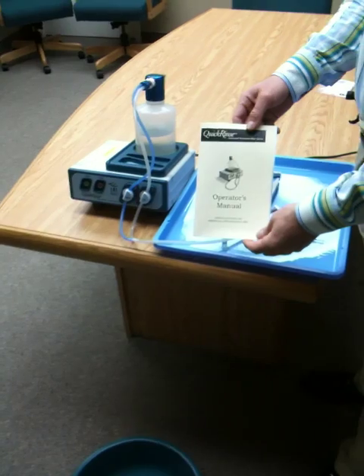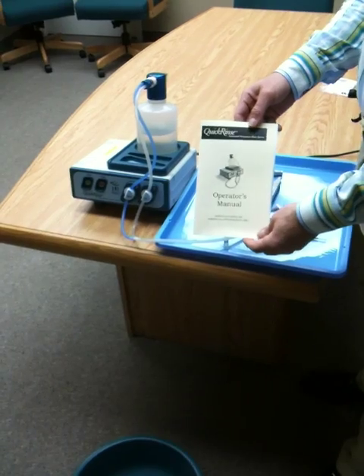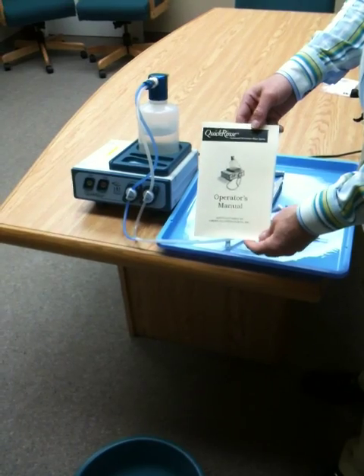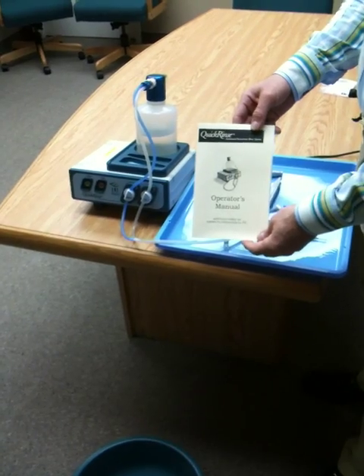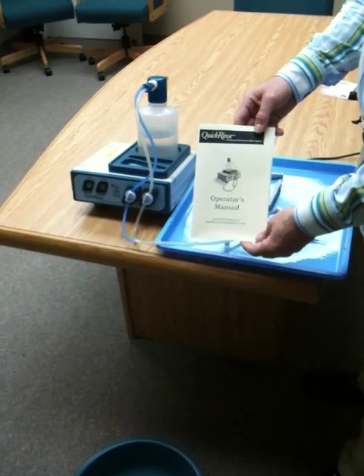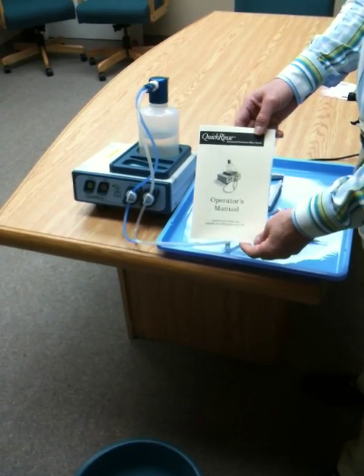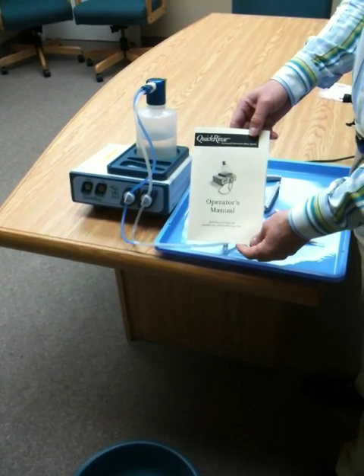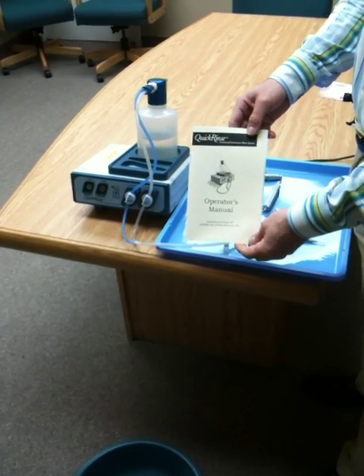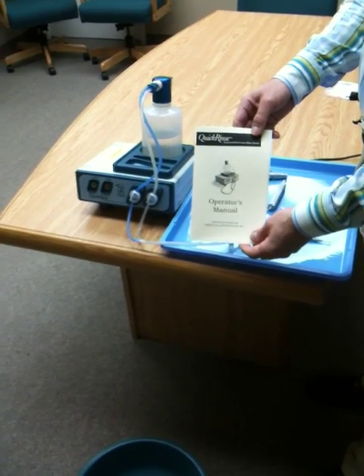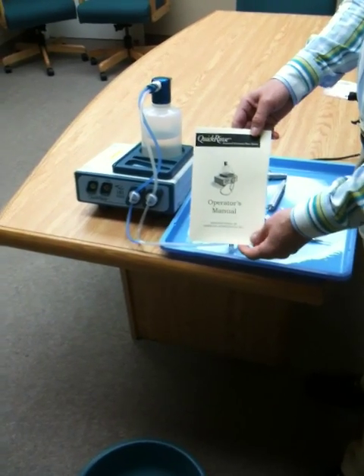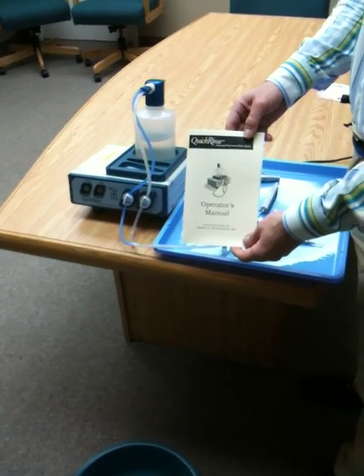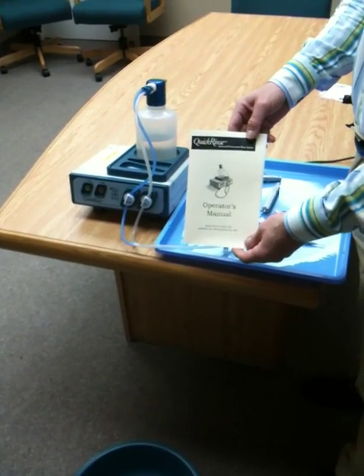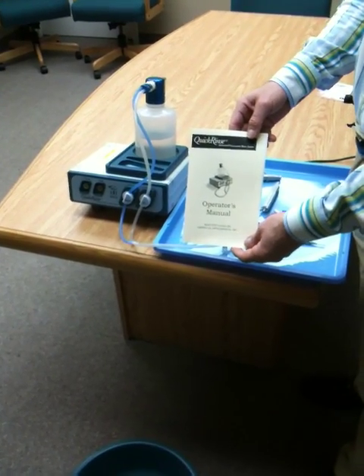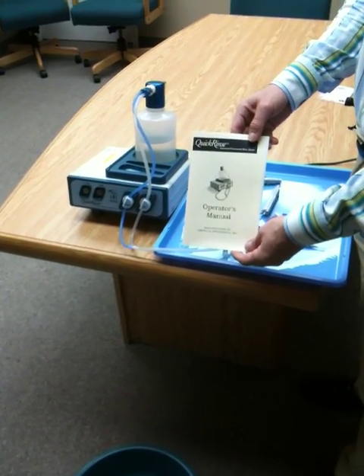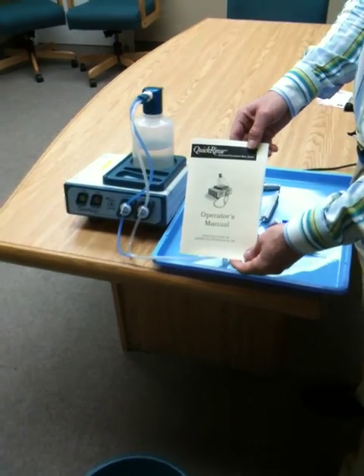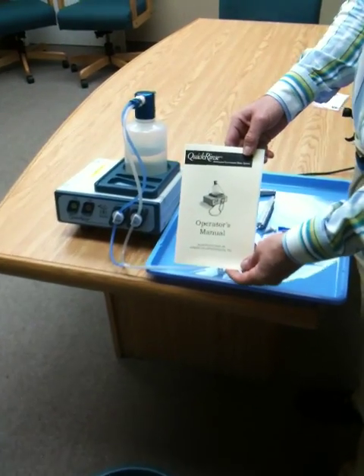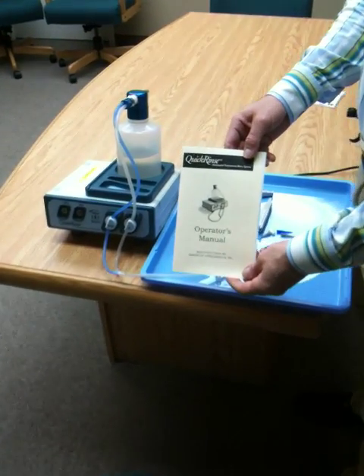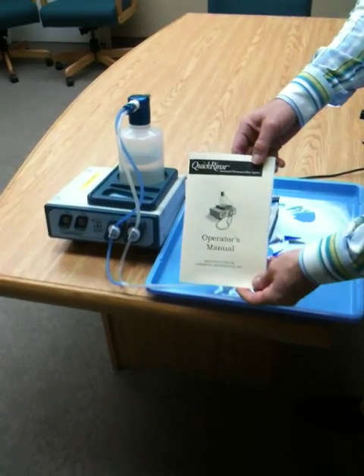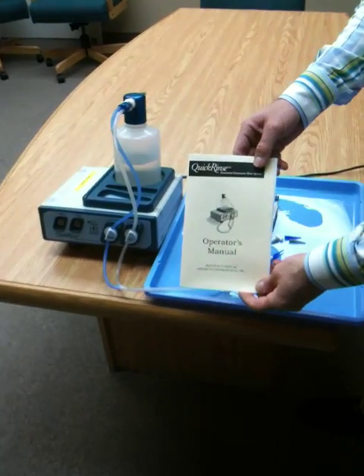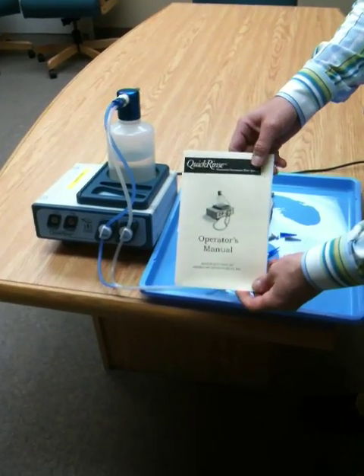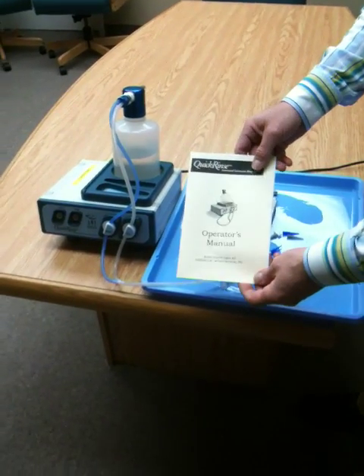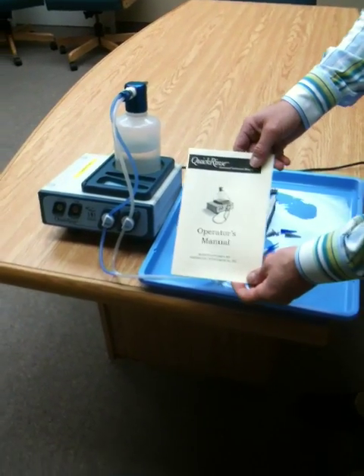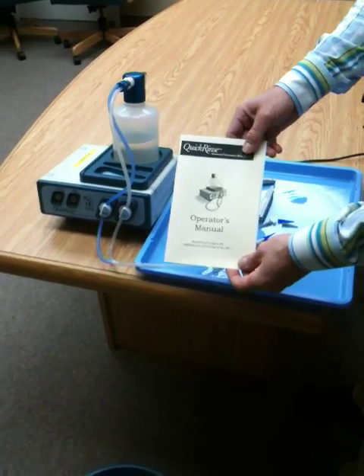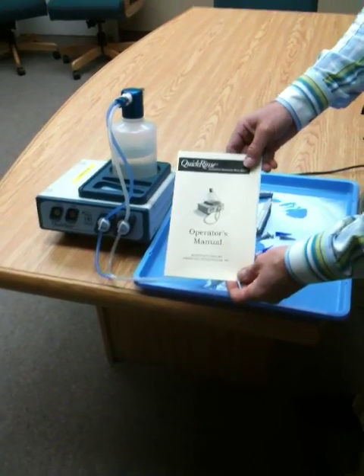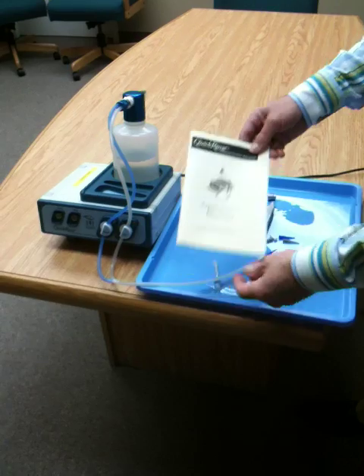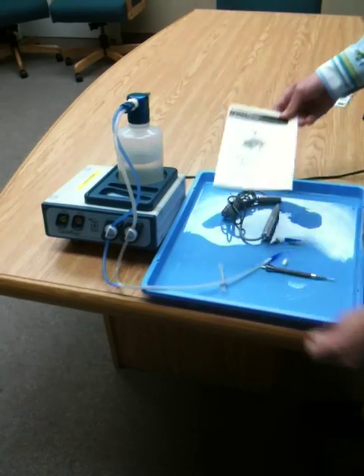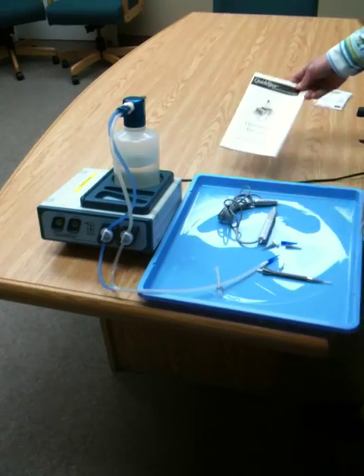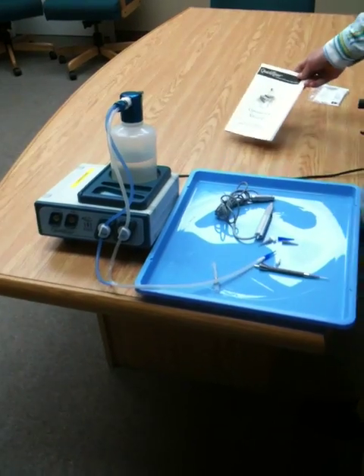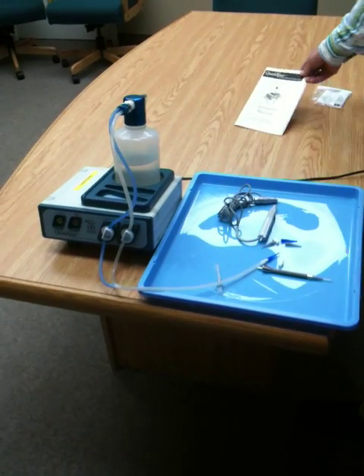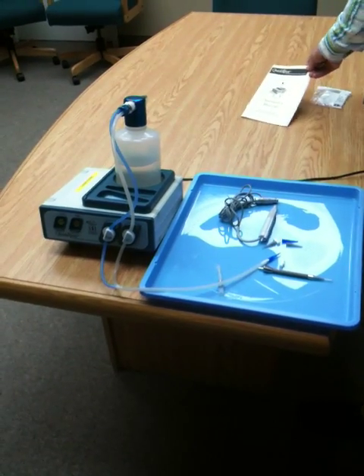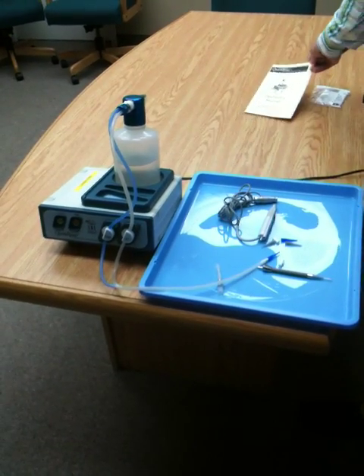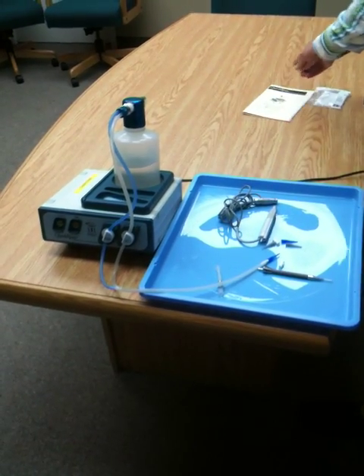This is the Quick Rinse Automated Rinse System manufactured by American Opti-Surgical. This segment will cover troubleshooting and helpful hints.